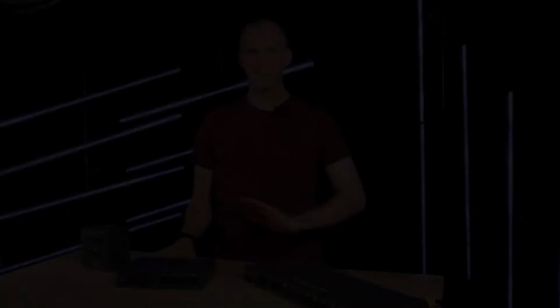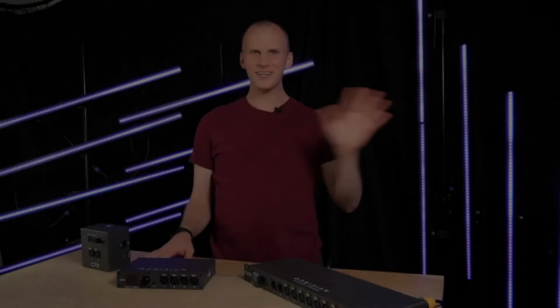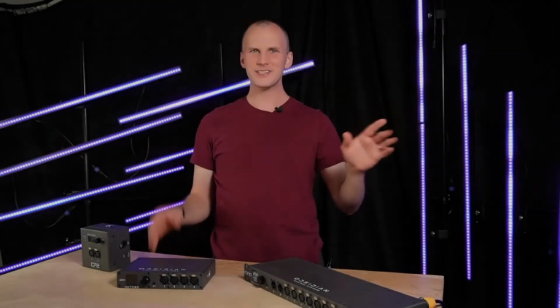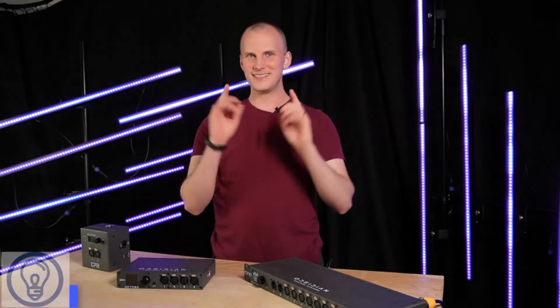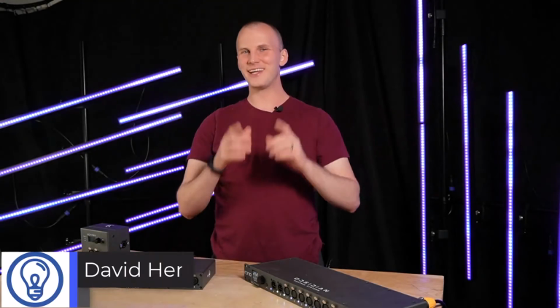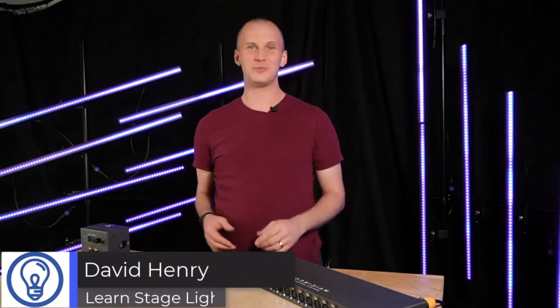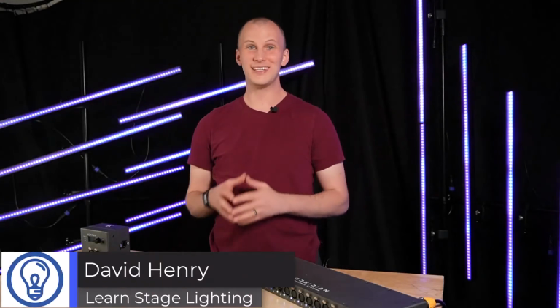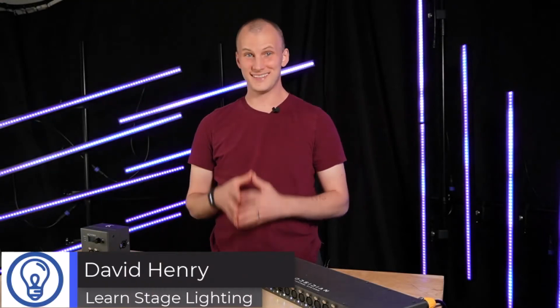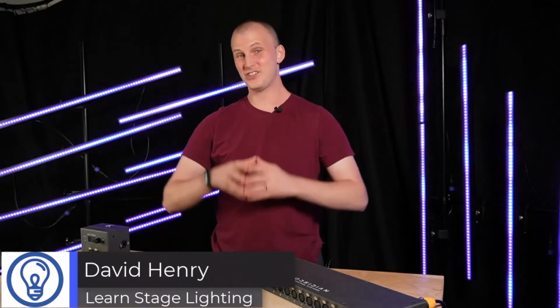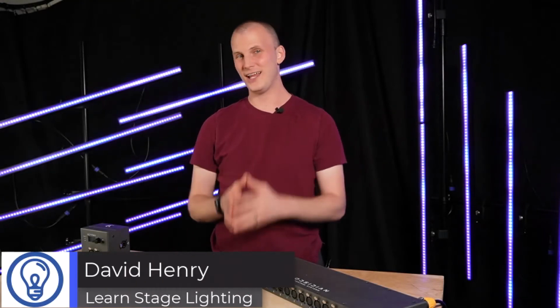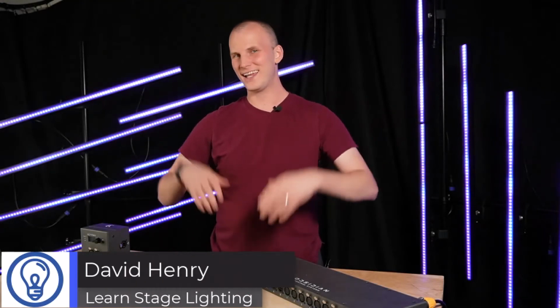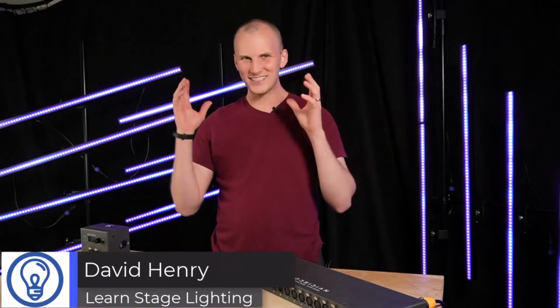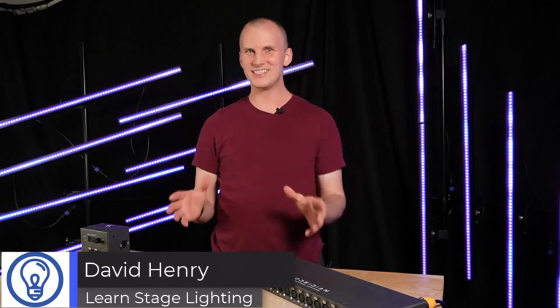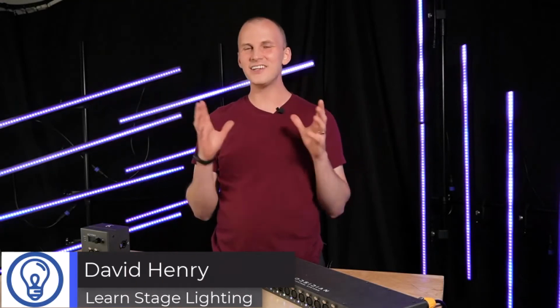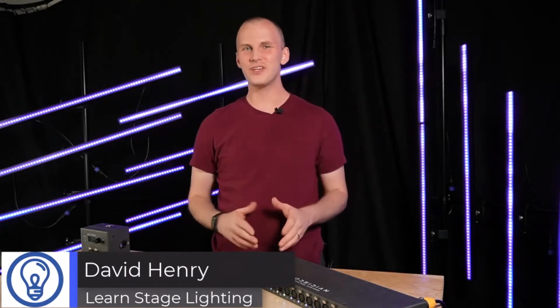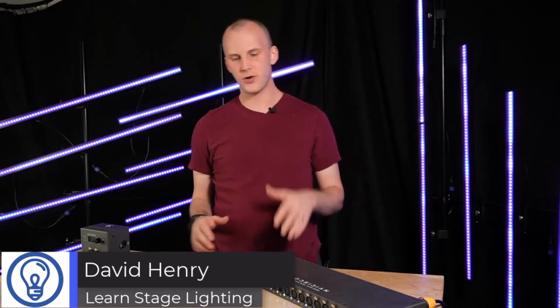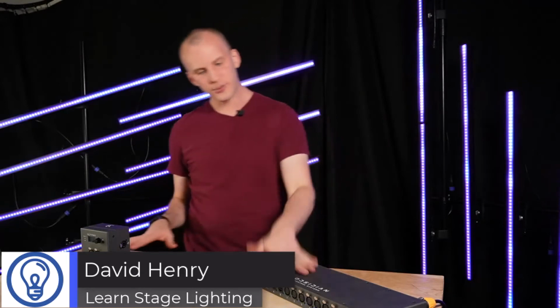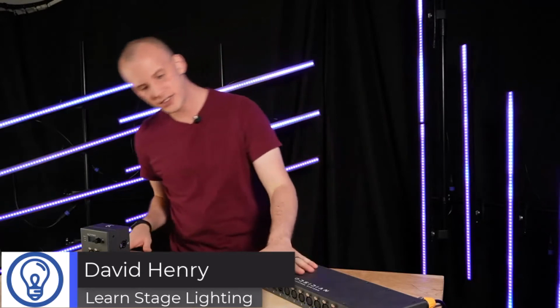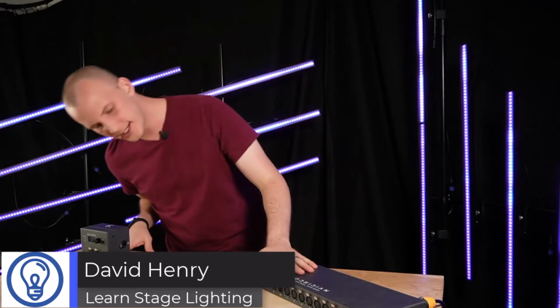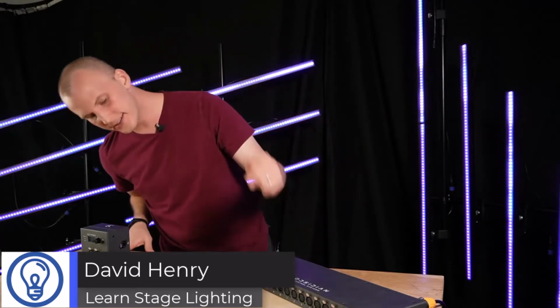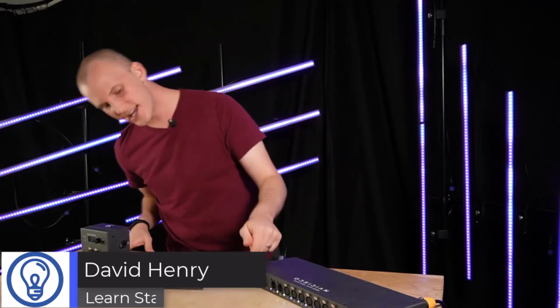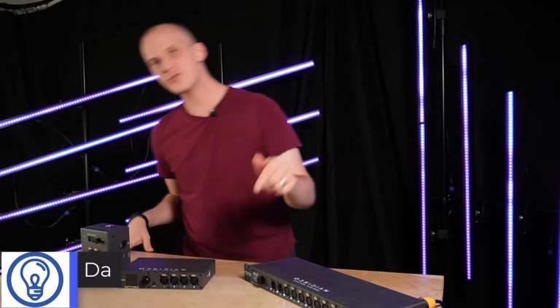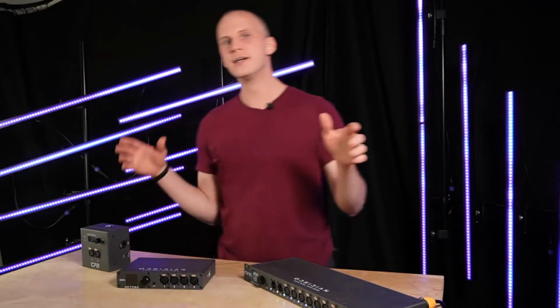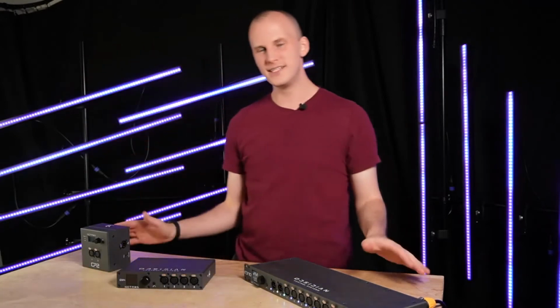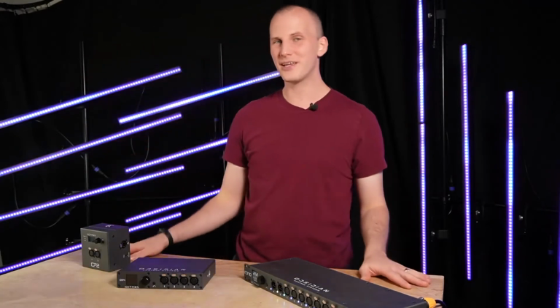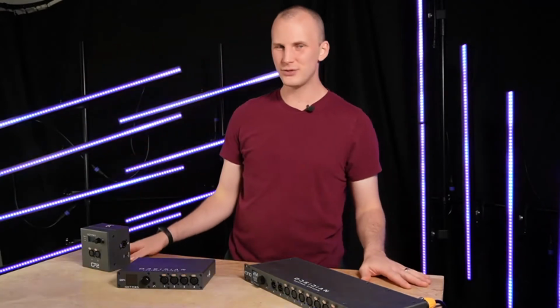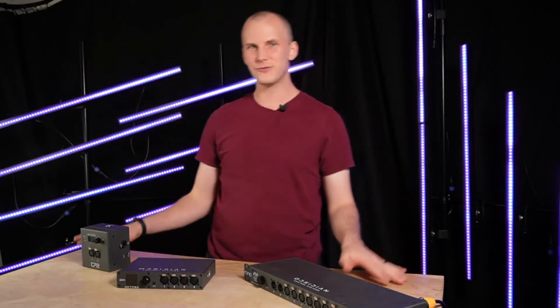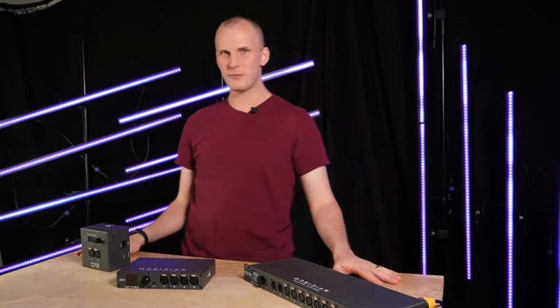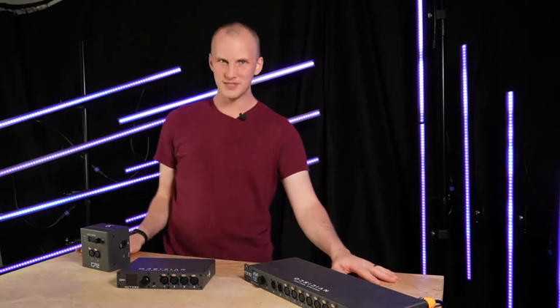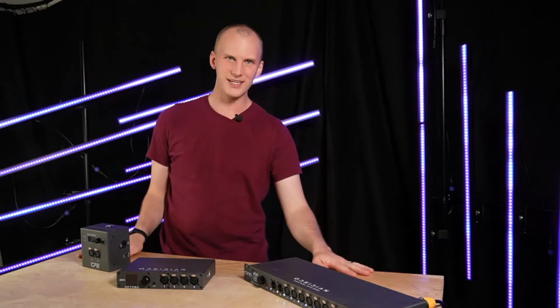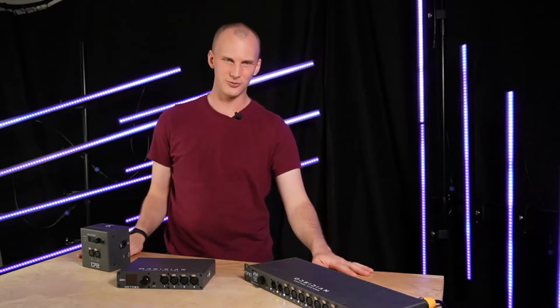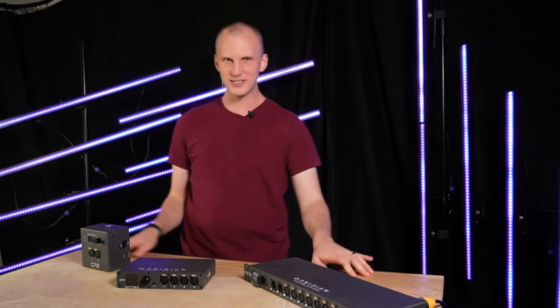Hi friend, David here from Learn Stage Lighting, and in today's video I want to take a look at these Netron DMX nodes from Obsidian Control Systems.